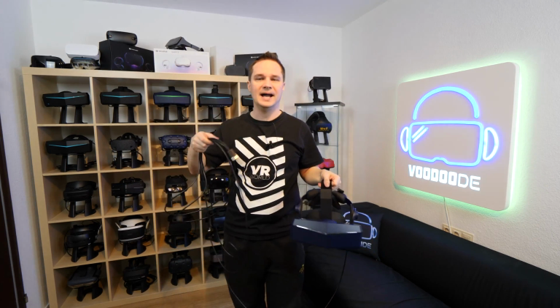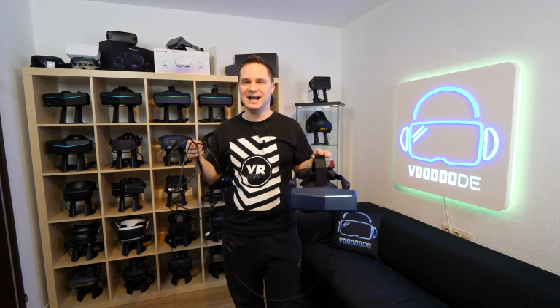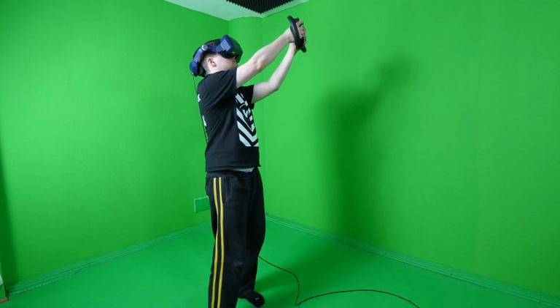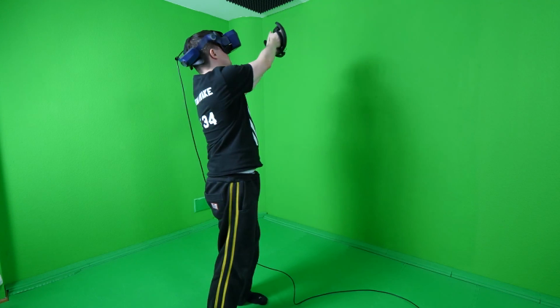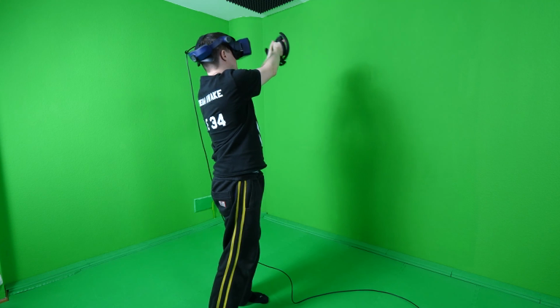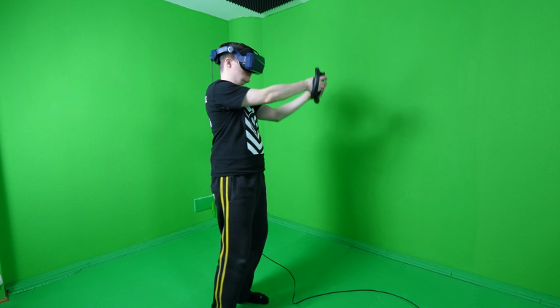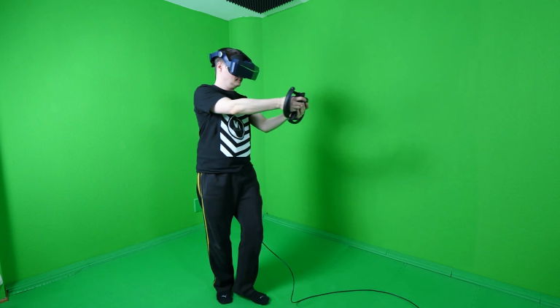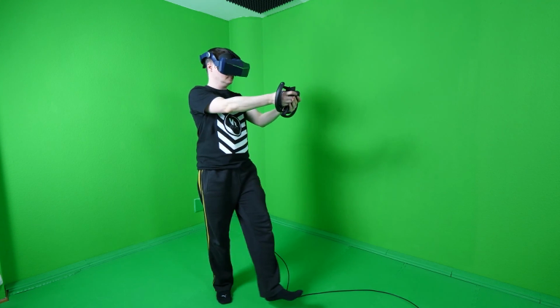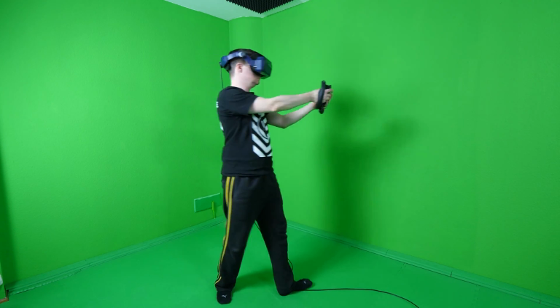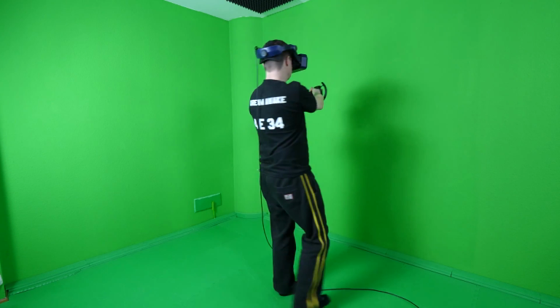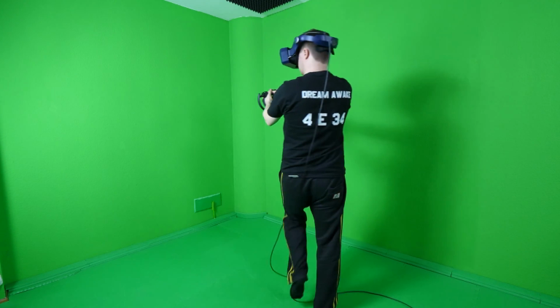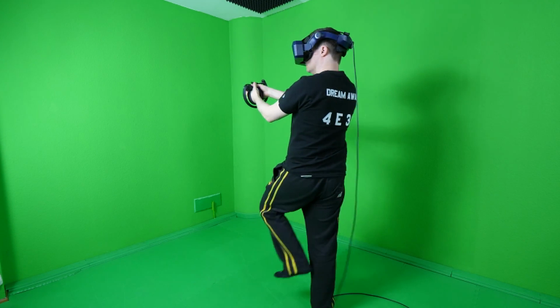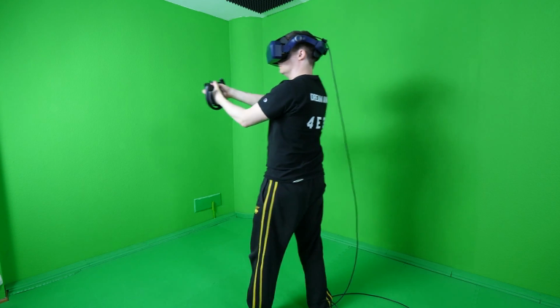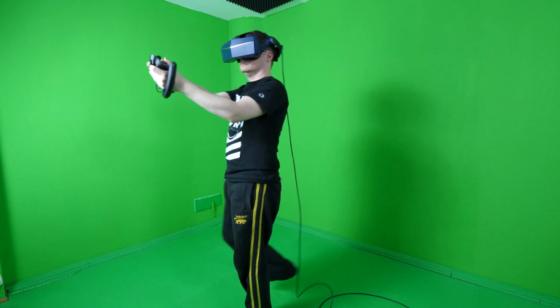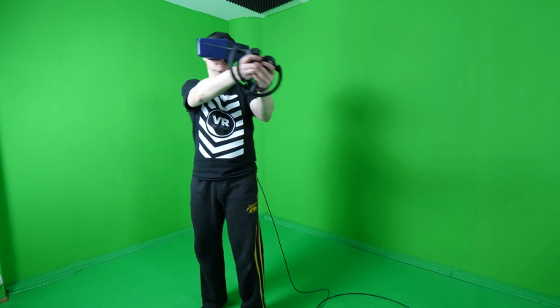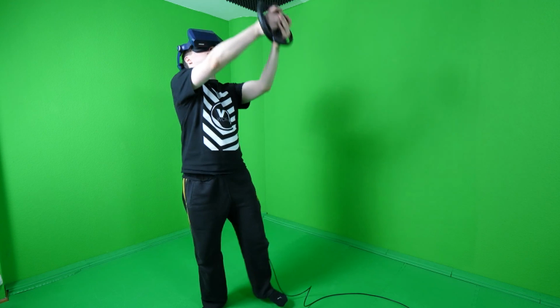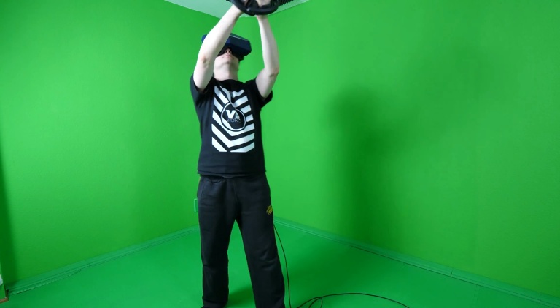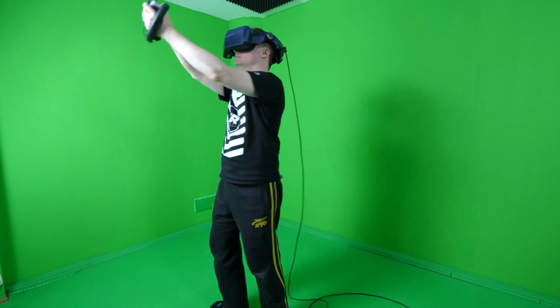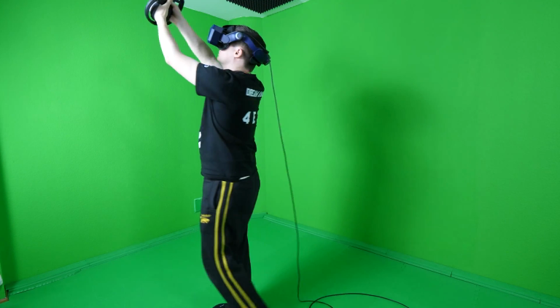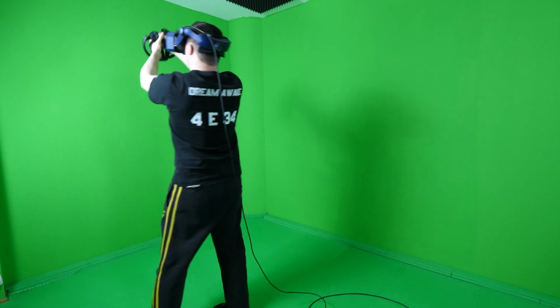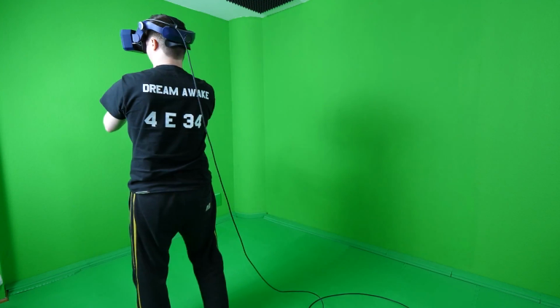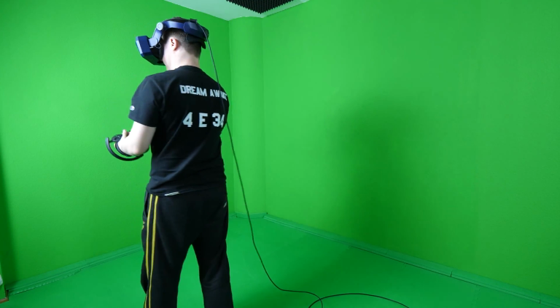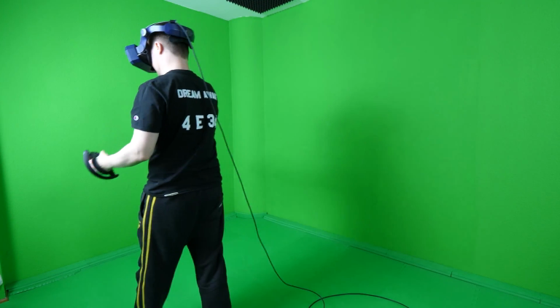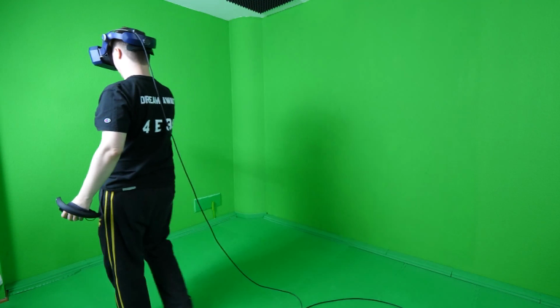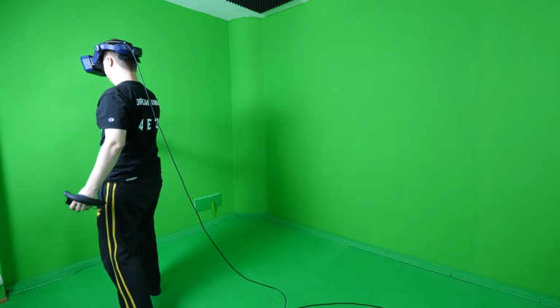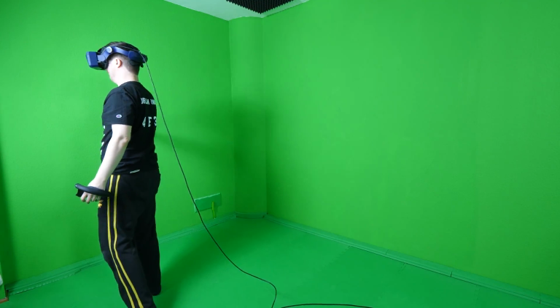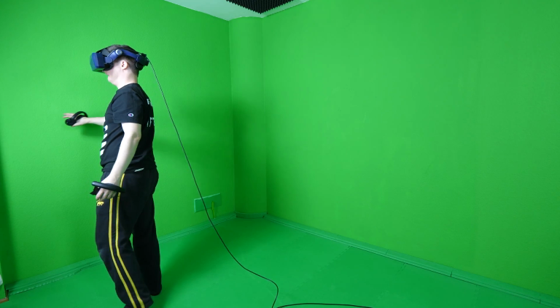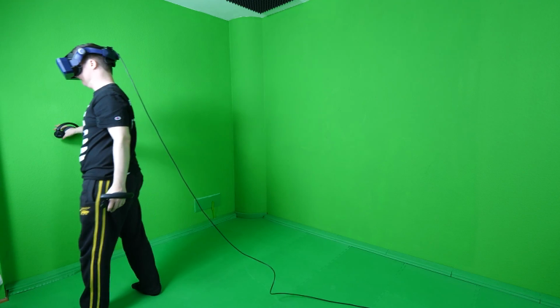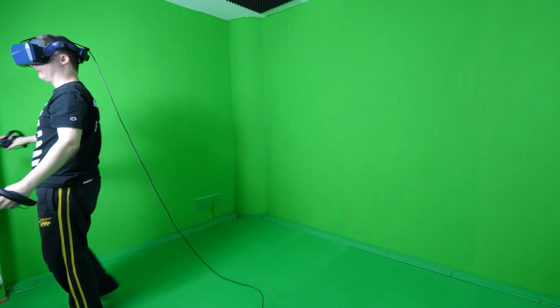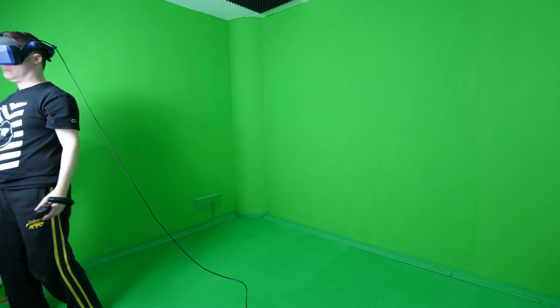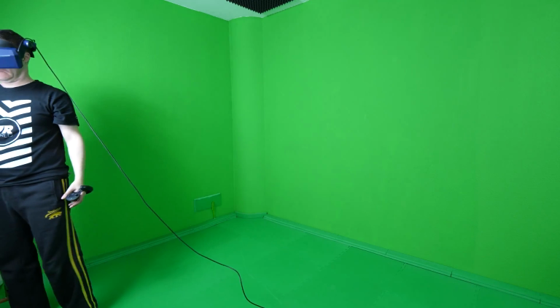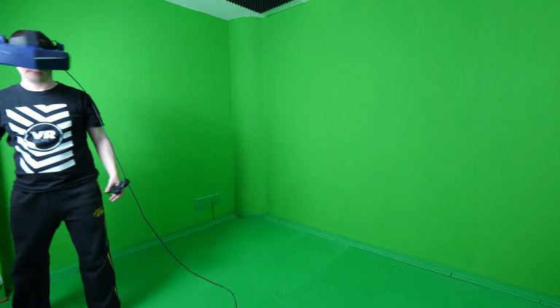I played Half-Life Alyx with this cable and it's so smooth to turn around and move. It's so much better — it nearly feels wireless, just joking, but it feels really good.